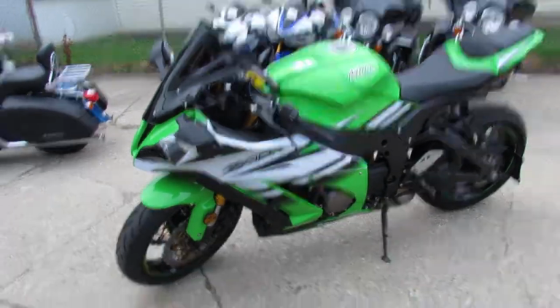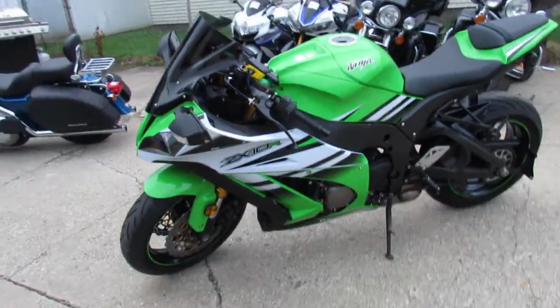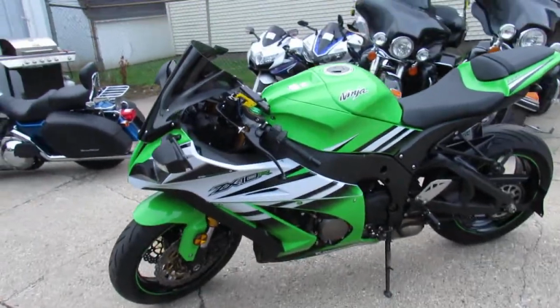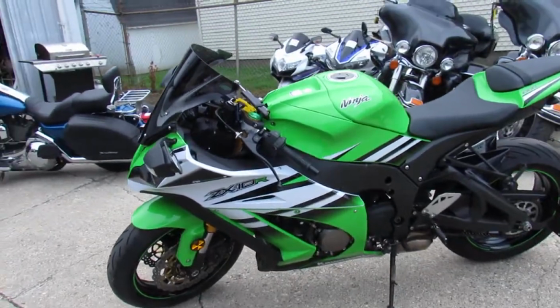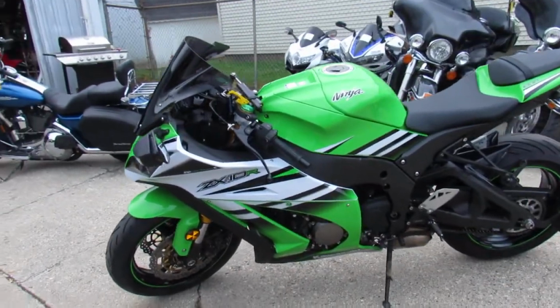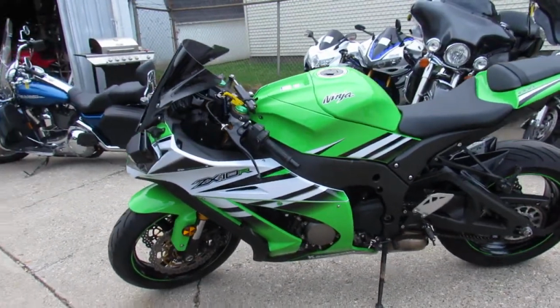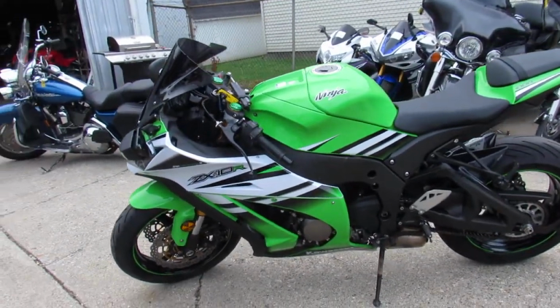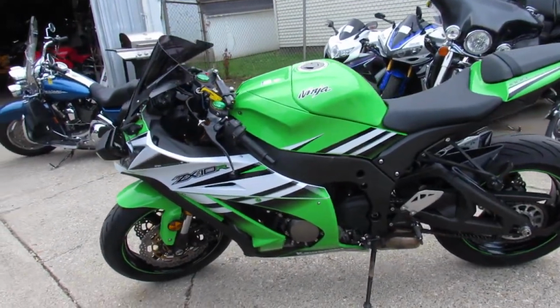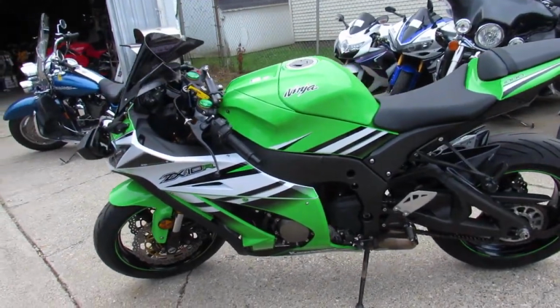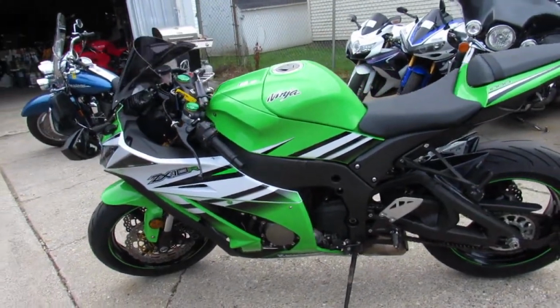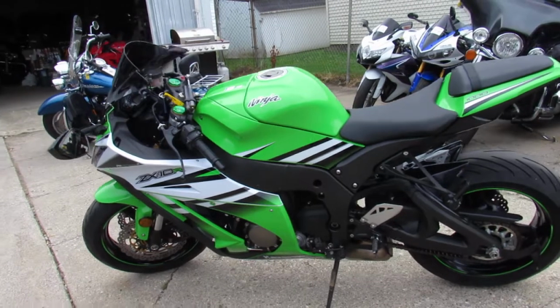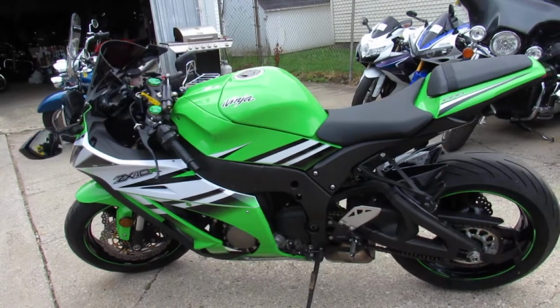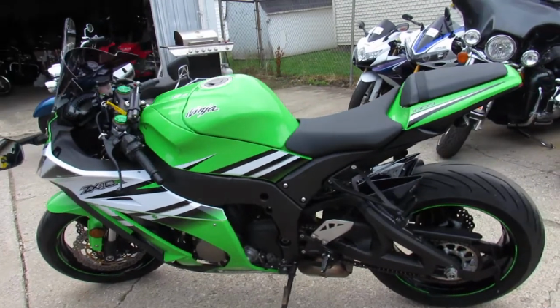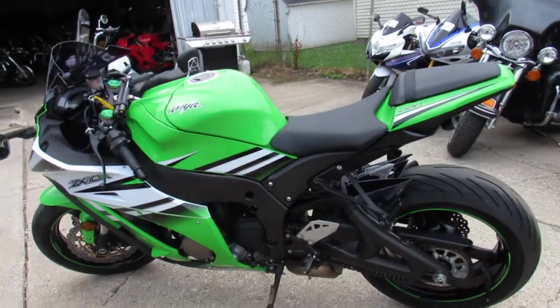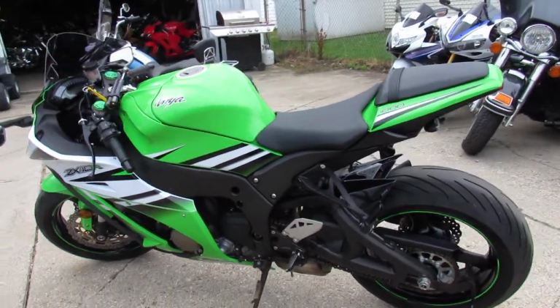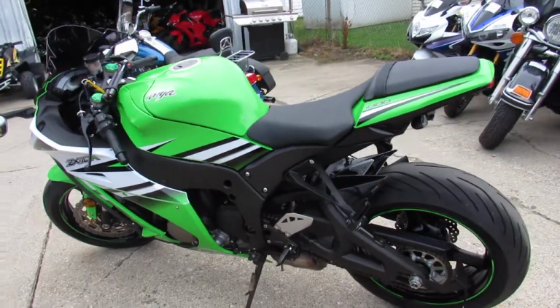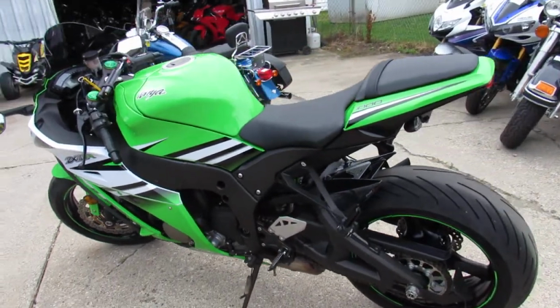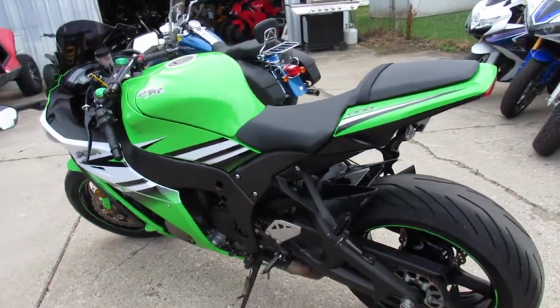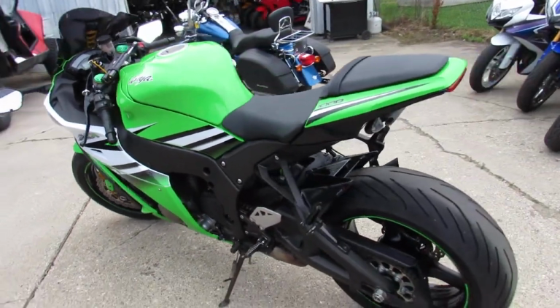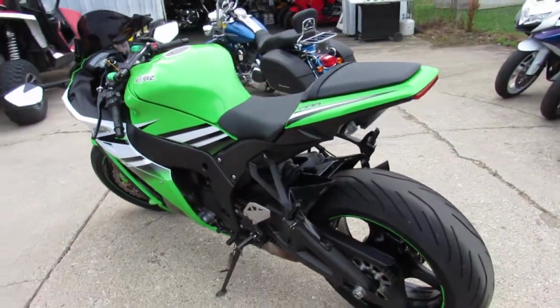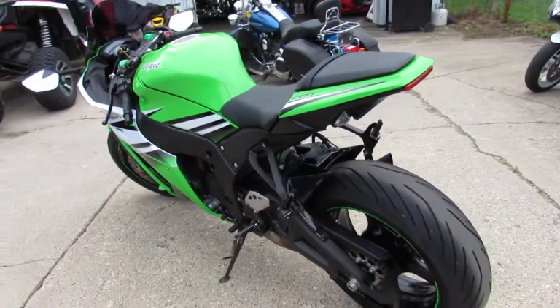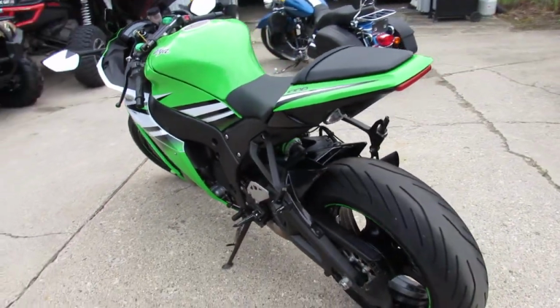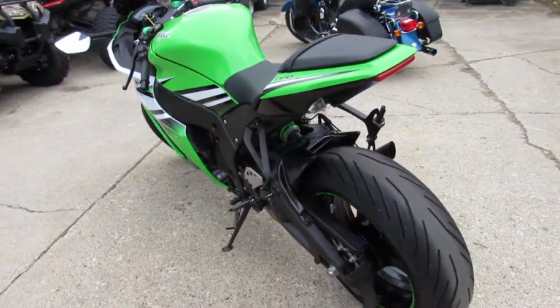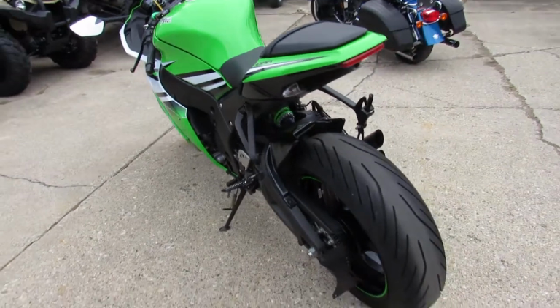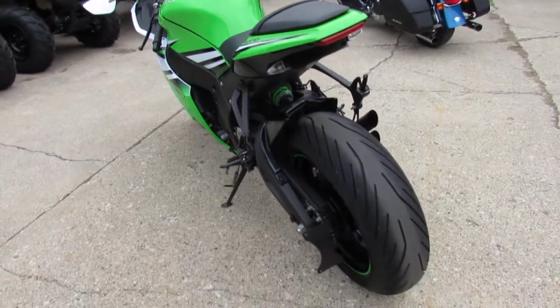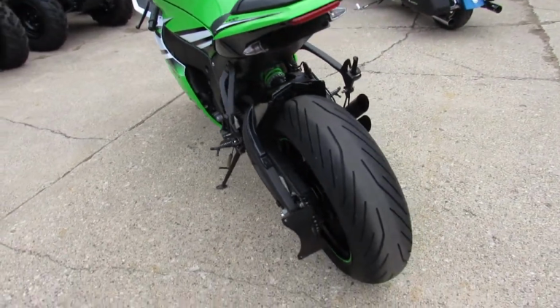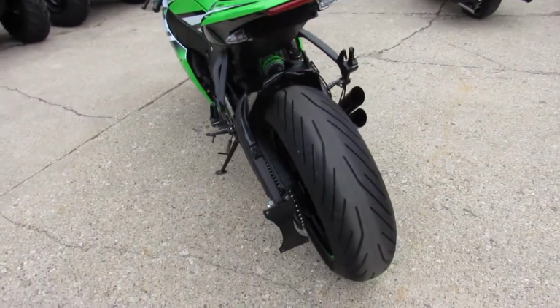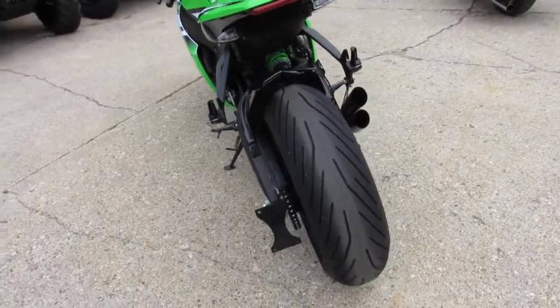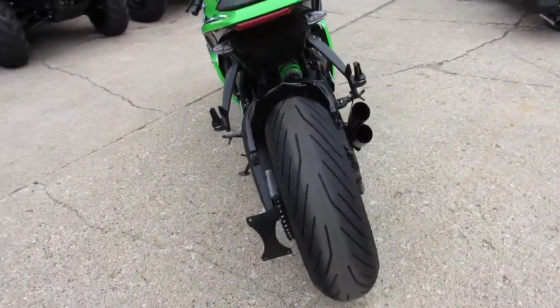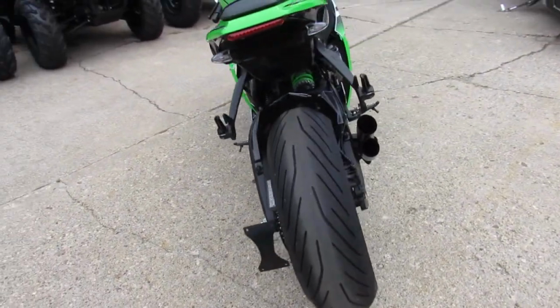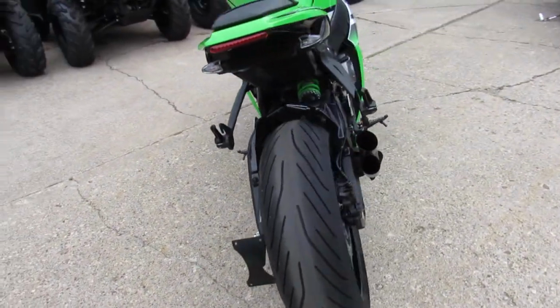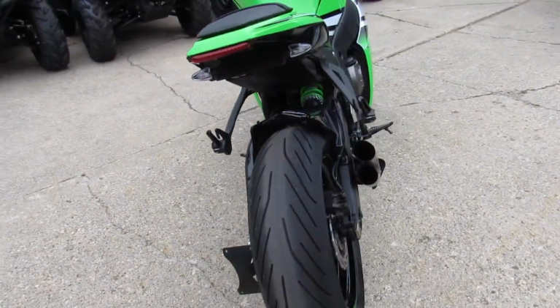This bike is sharp. It is clean. One owner, low mileage ZX10 with all the extras. It's got a fender eliminator kit, Puig windscreen, custom license plate mount, and more.